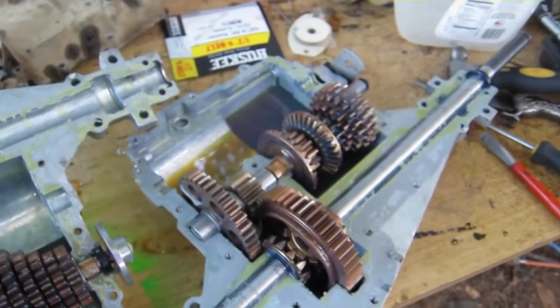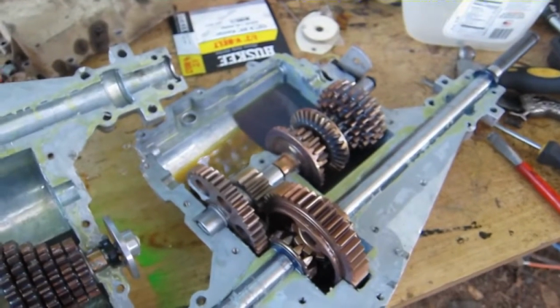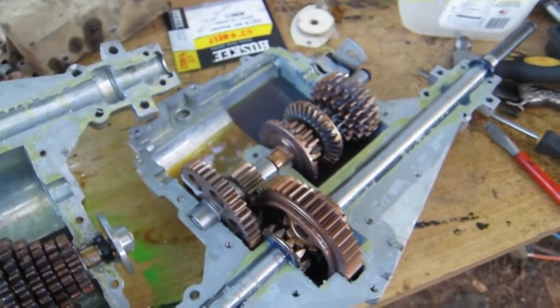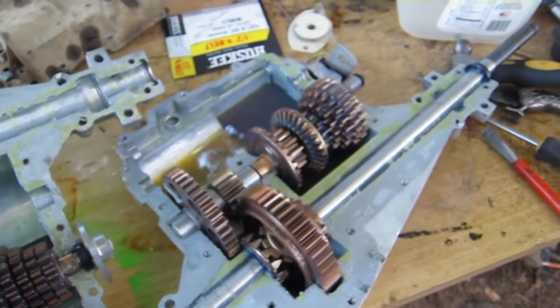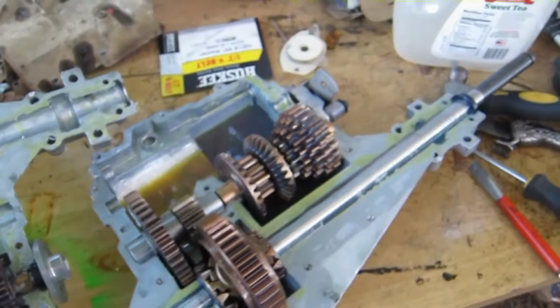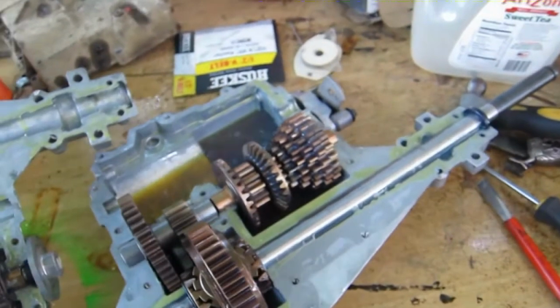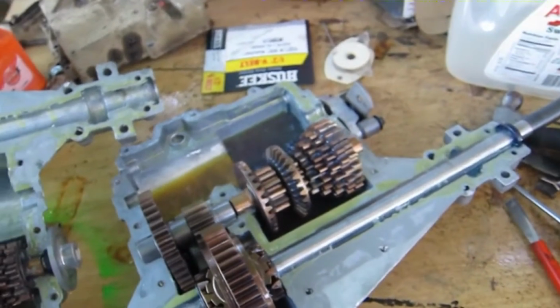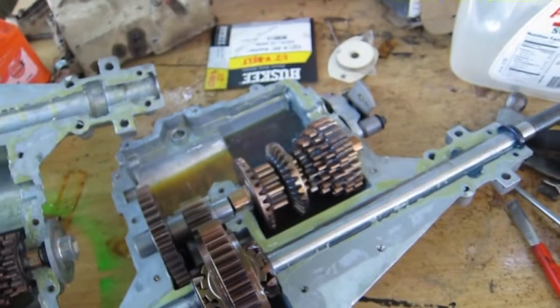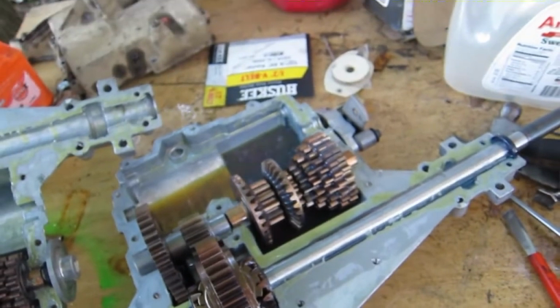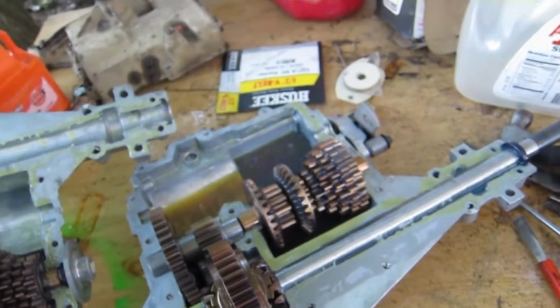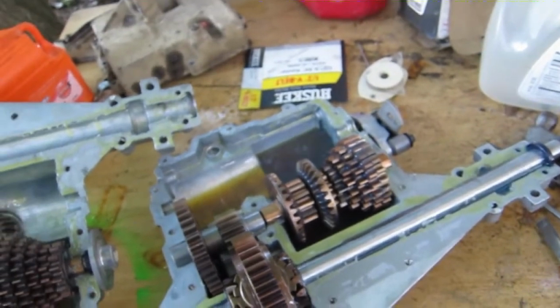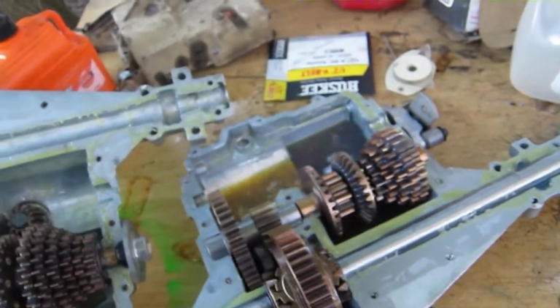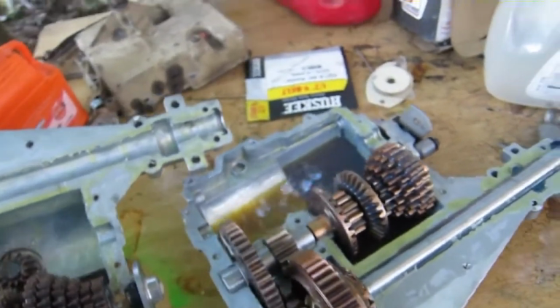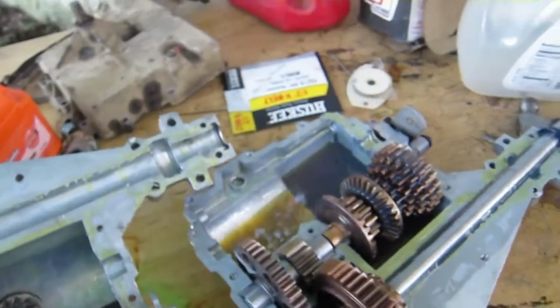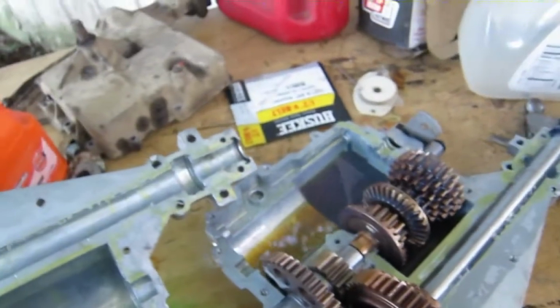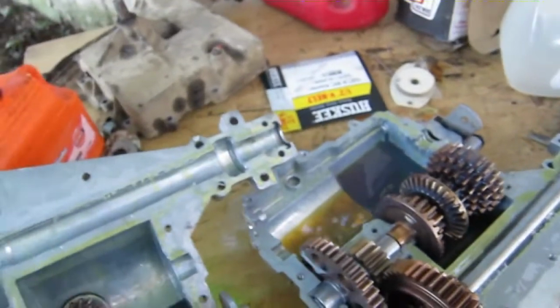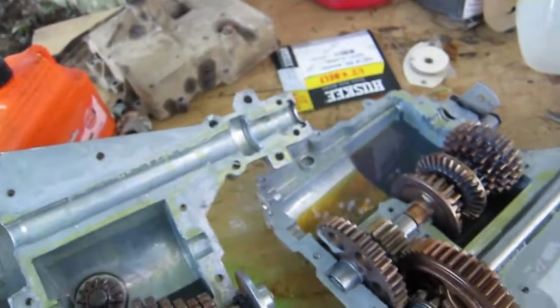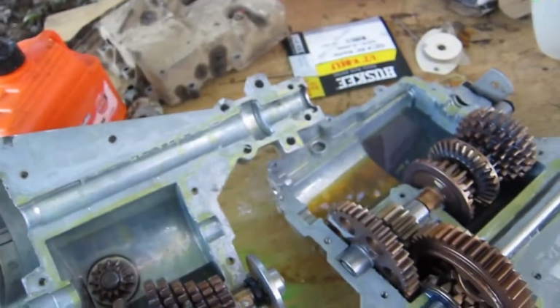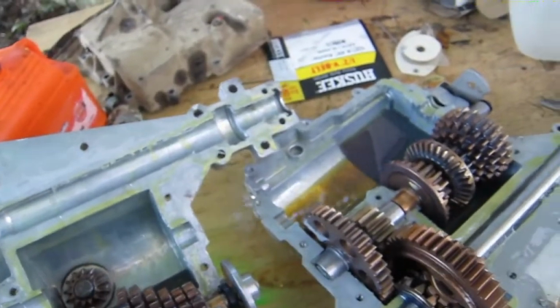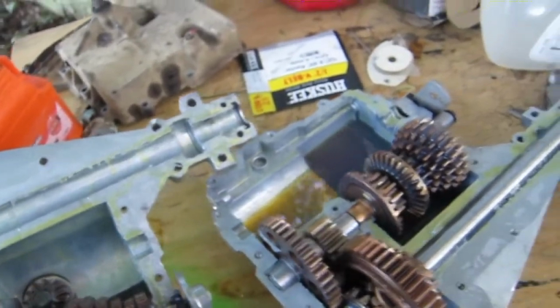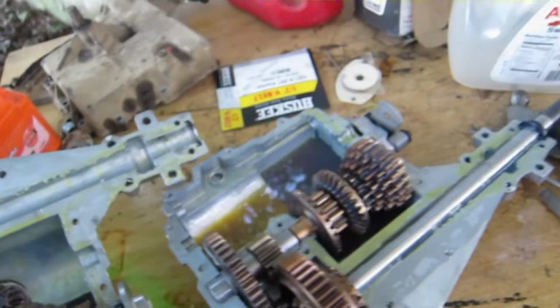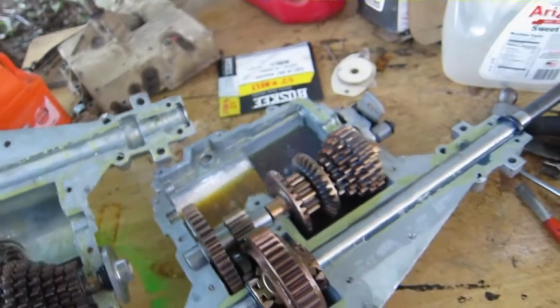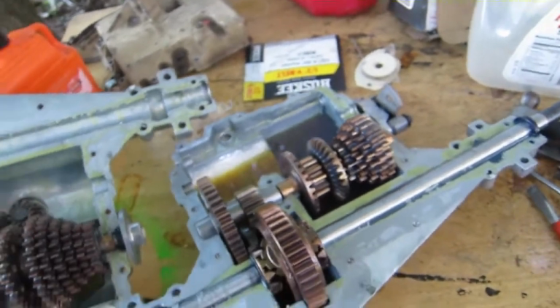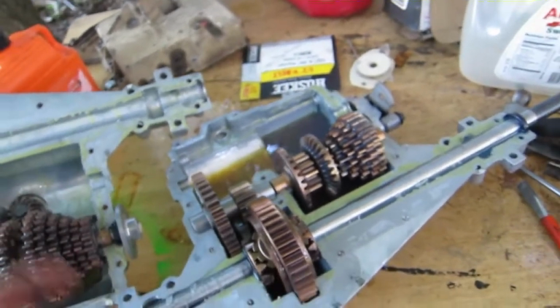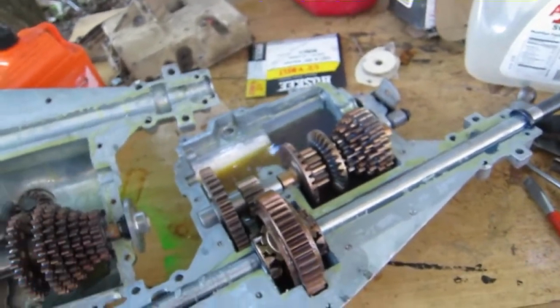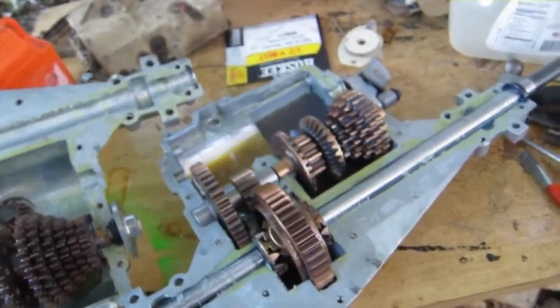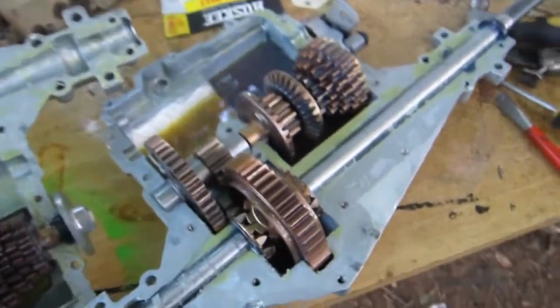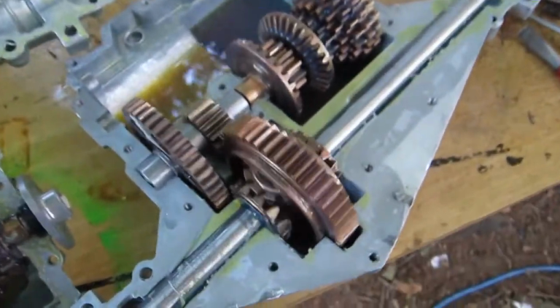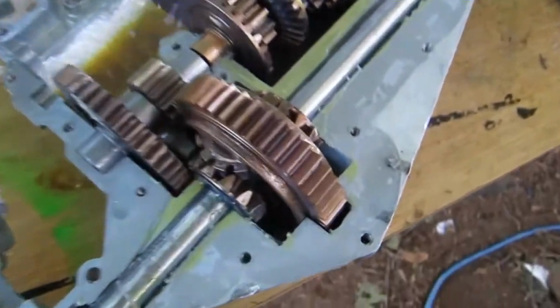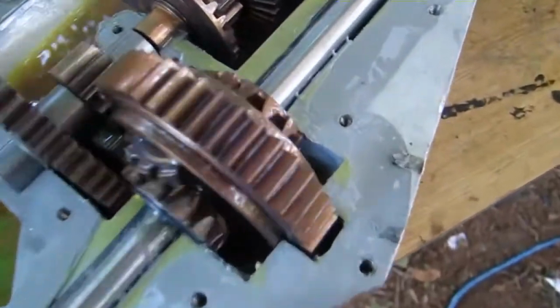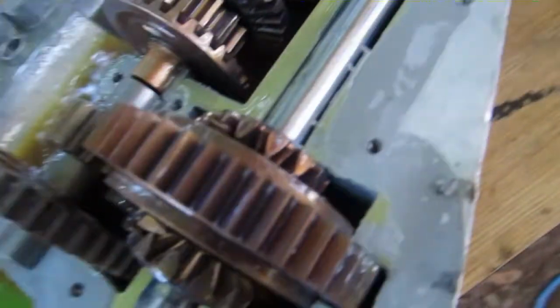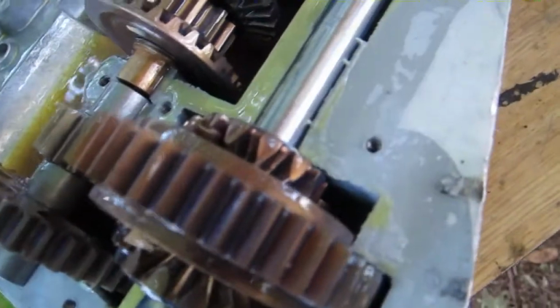So I learned something today — this thing is not filled to the top with oil, and I thought it was. It's just got, I guess, enough oil in it to splash around. That looks nice.